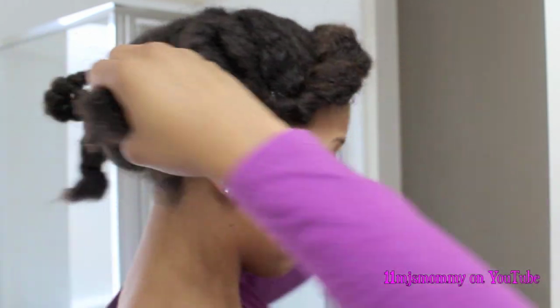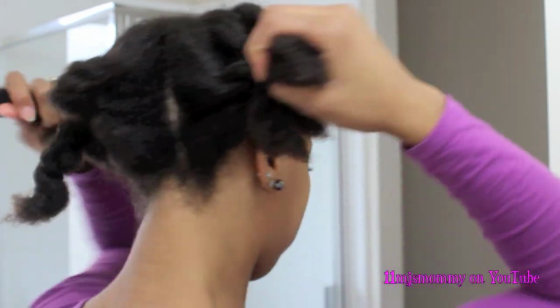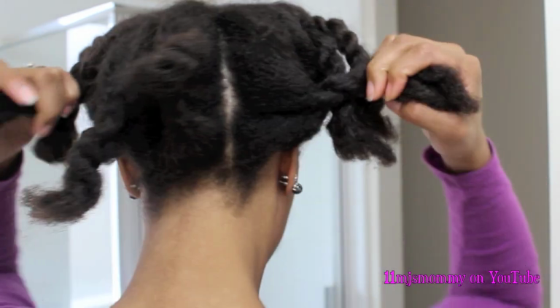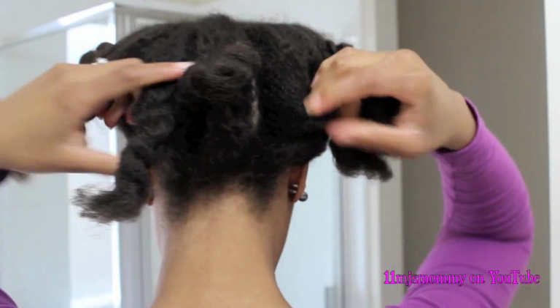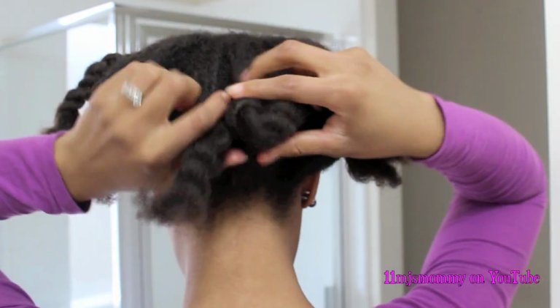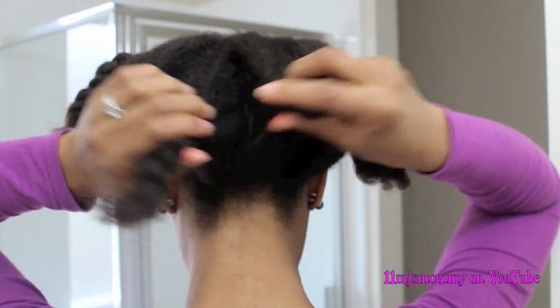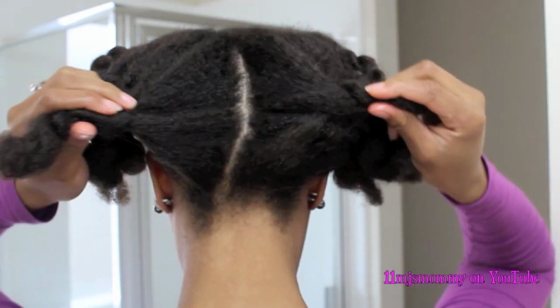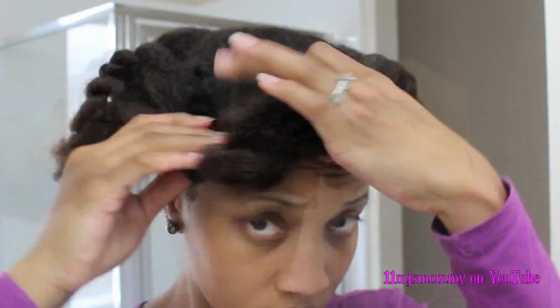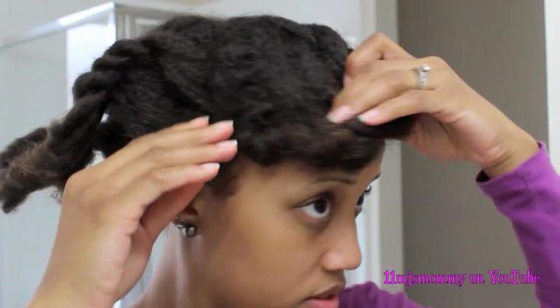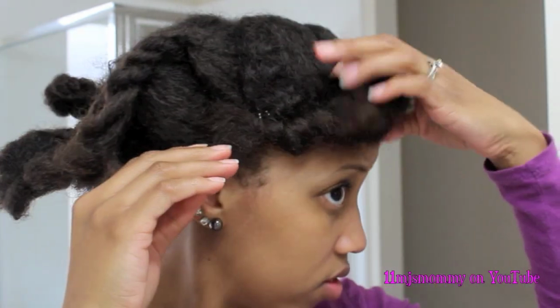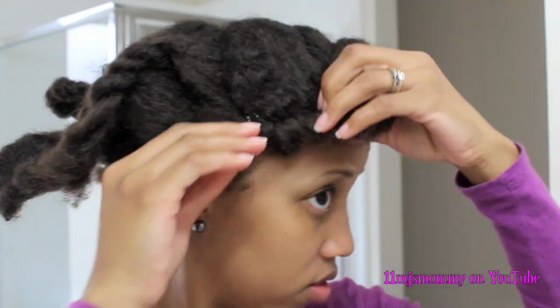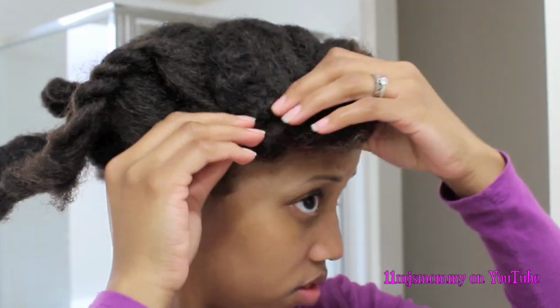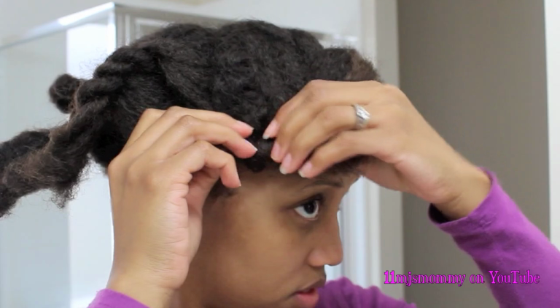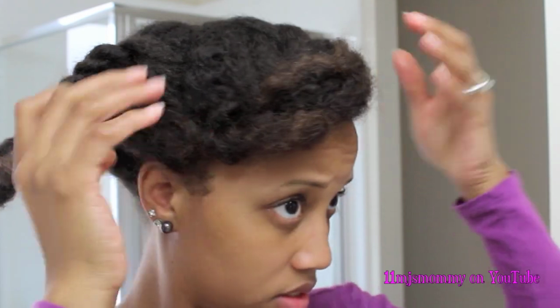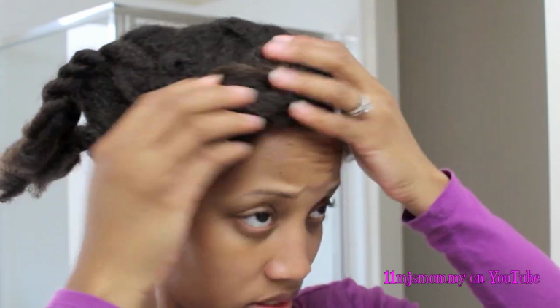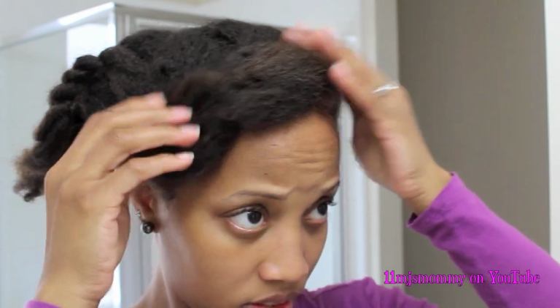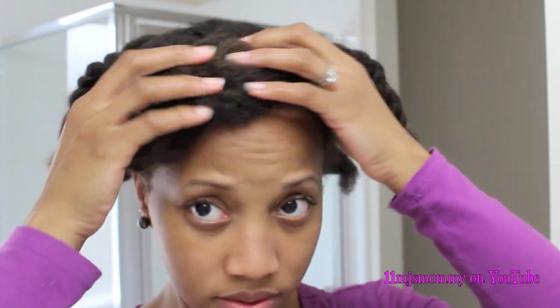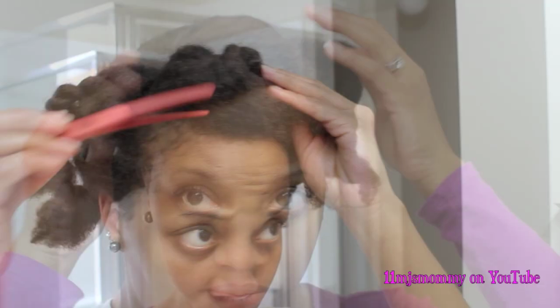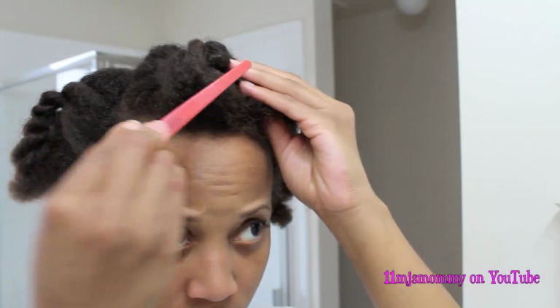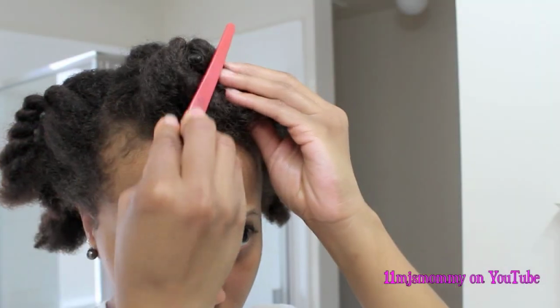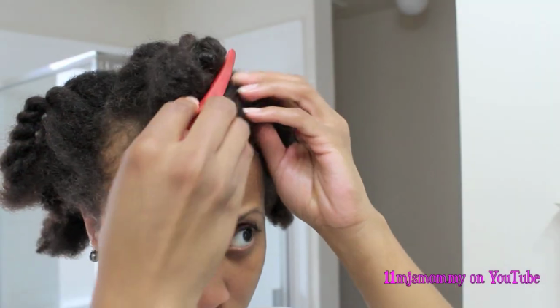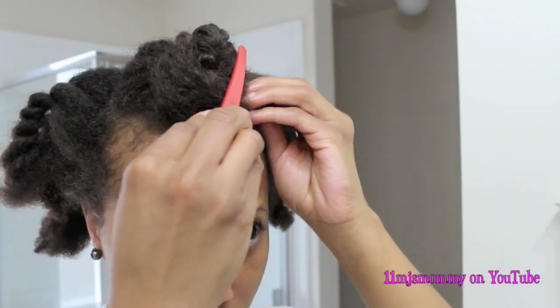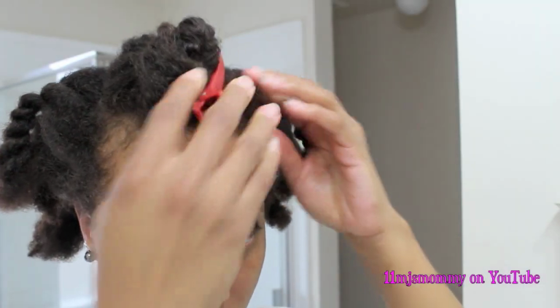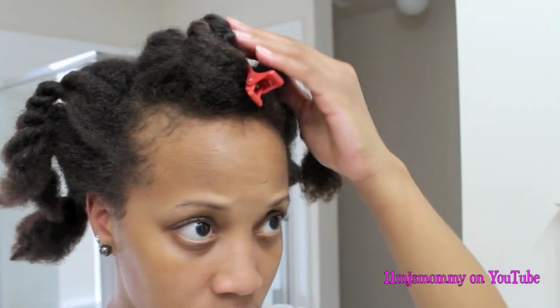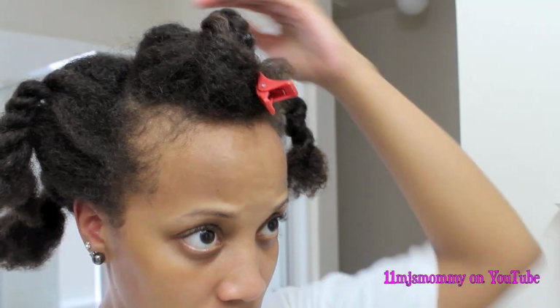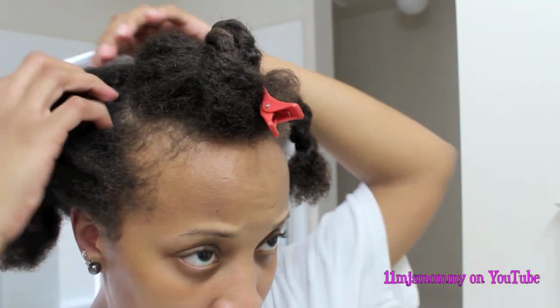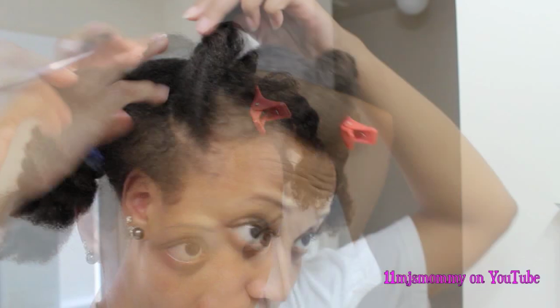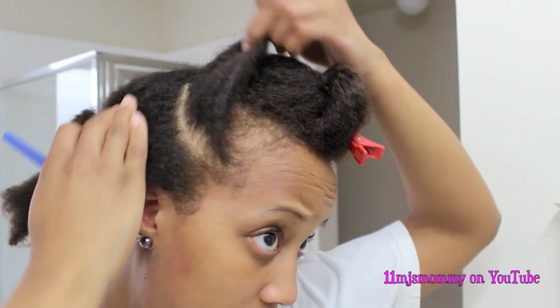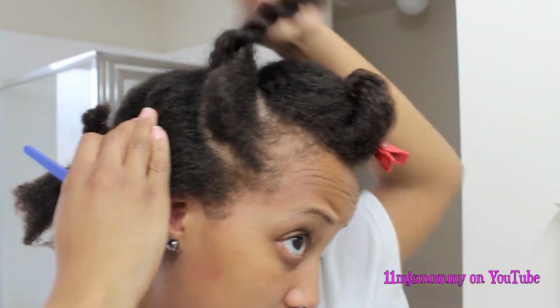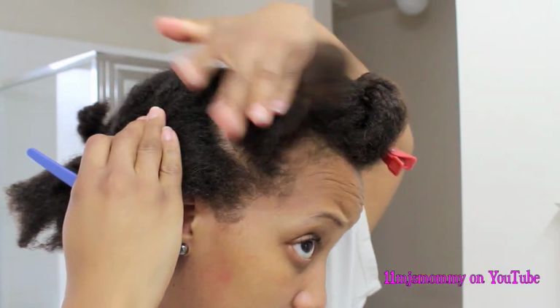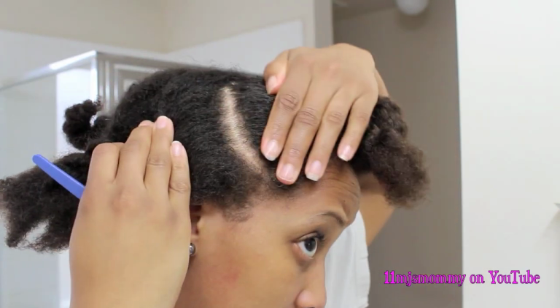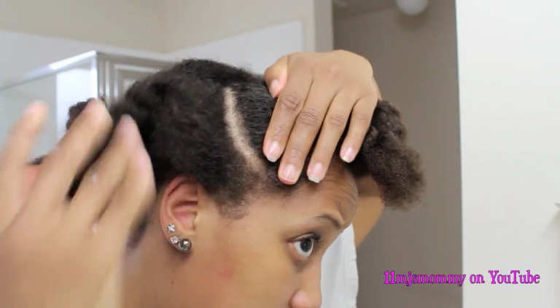I parted off the back into sections that I'm going to flat twist, and then I parted off the top that I'm going to two strand twist. So I'm clipping the top part away and I'm going to start on the flat twist first.